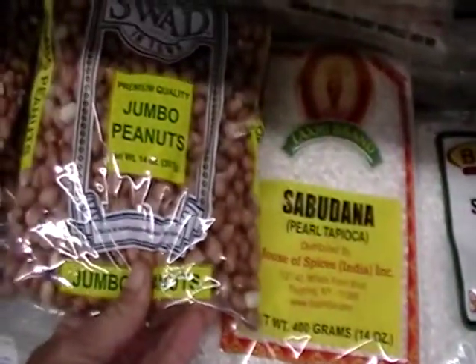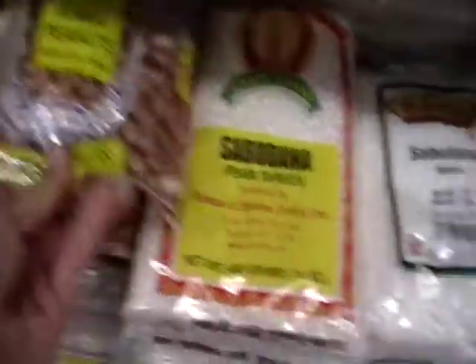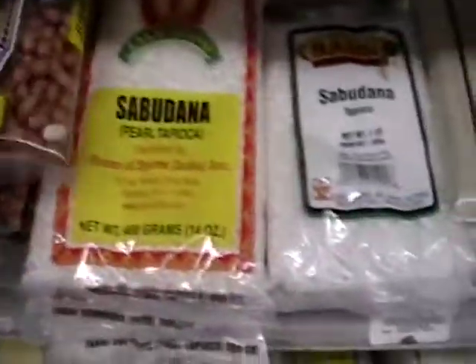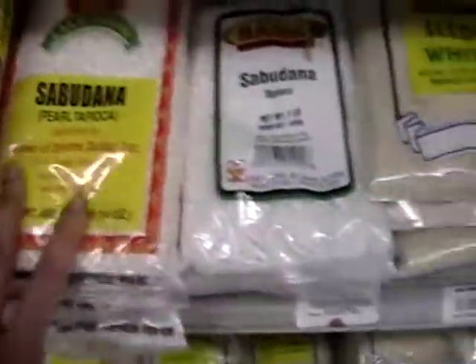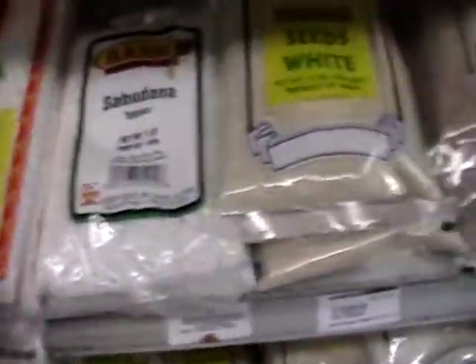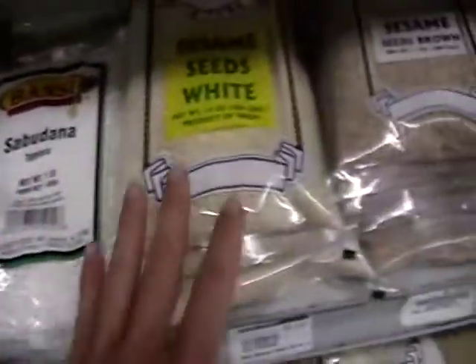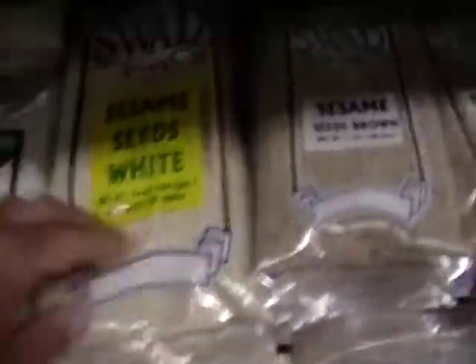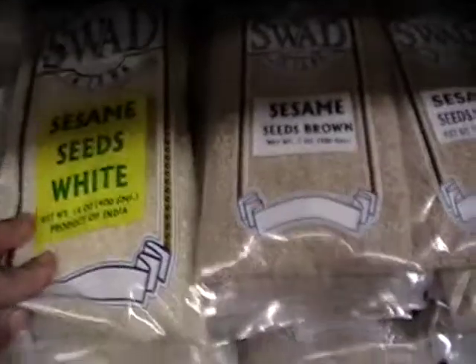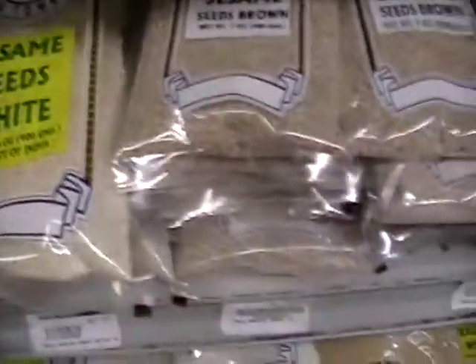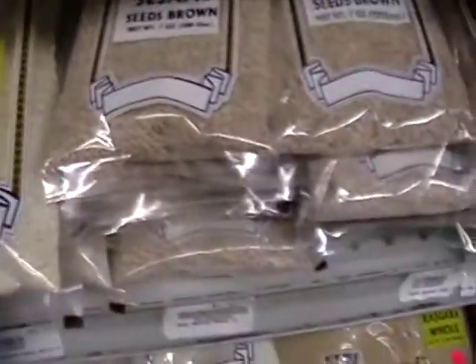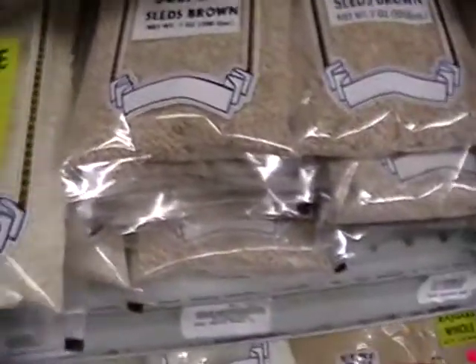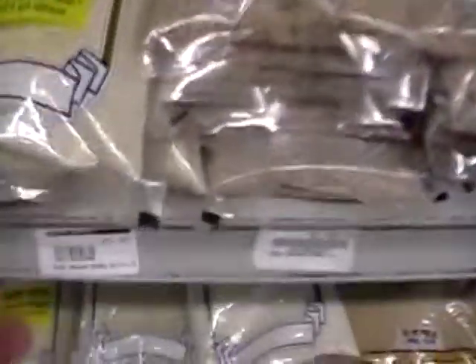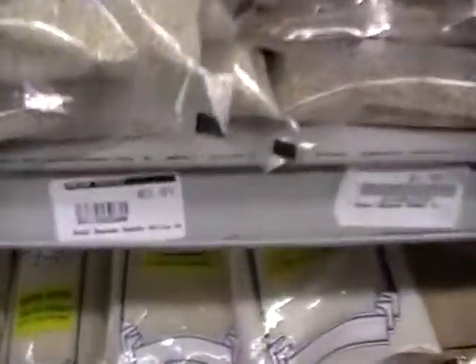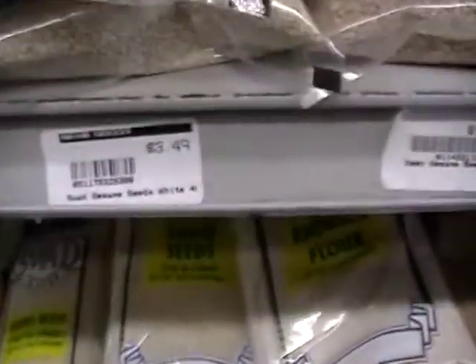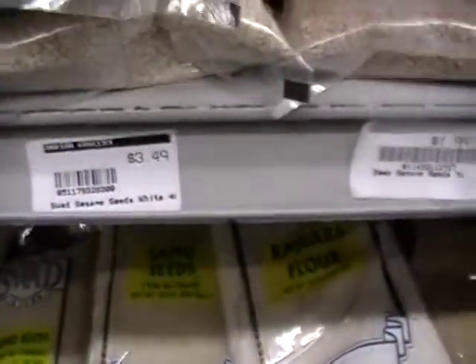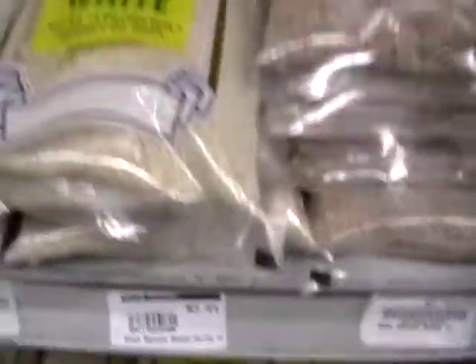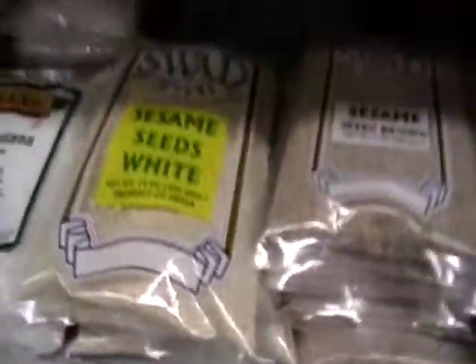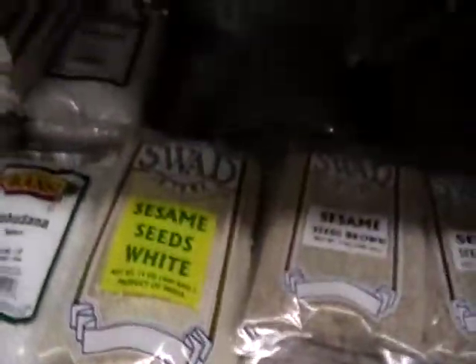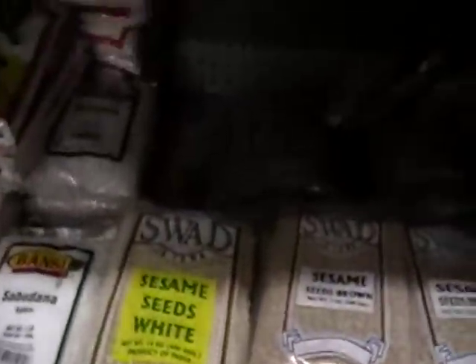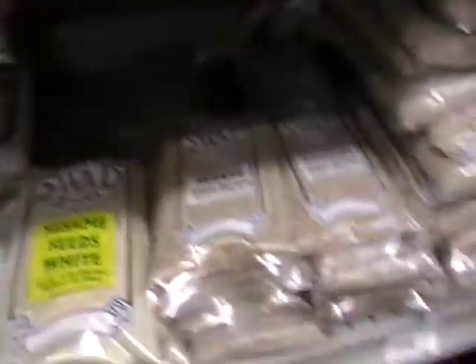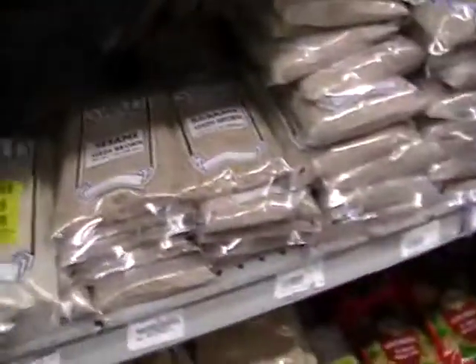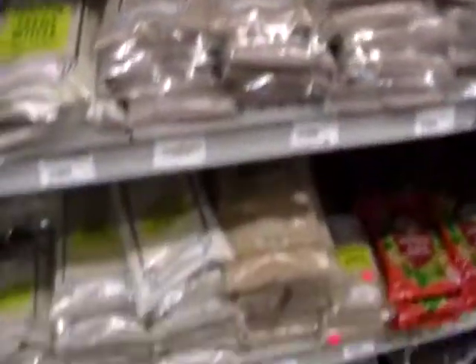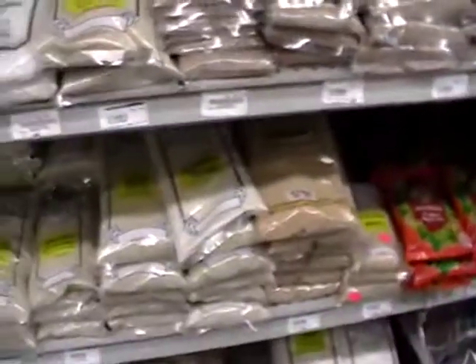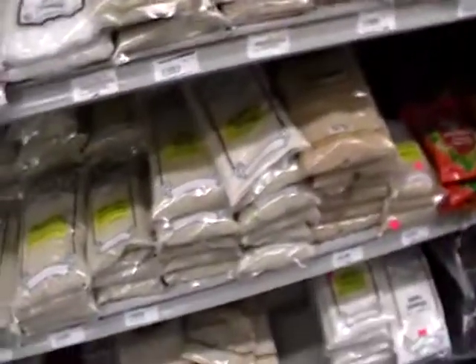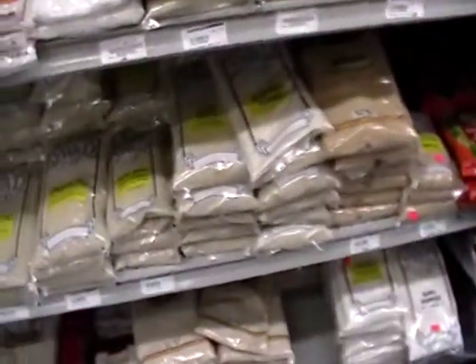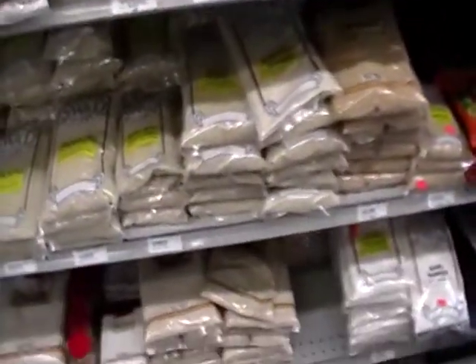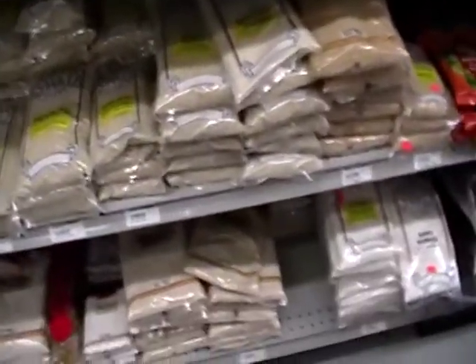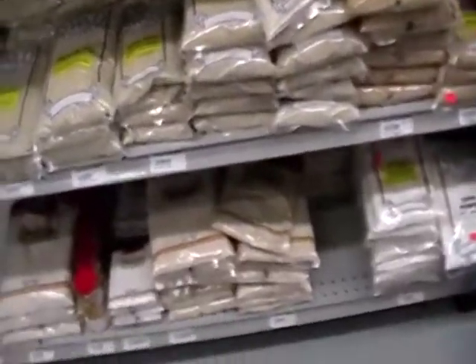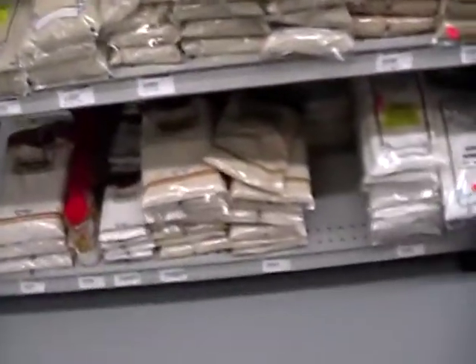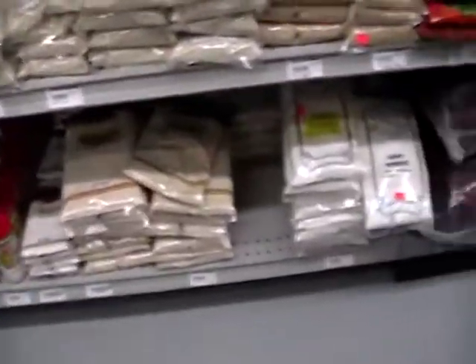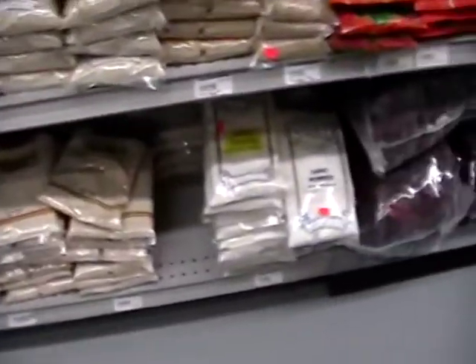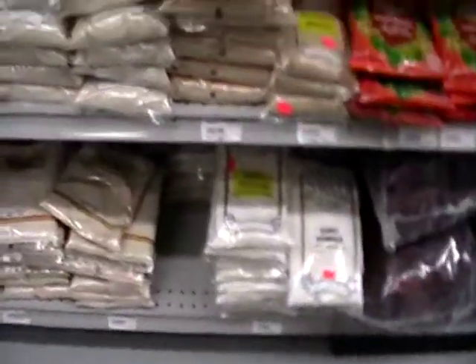Peanuts. Tapioca. Sesame seeds, 14 ounces, $3.49. Love tapioca pudding. That's good stuff.